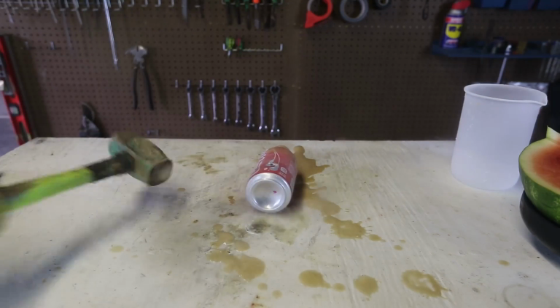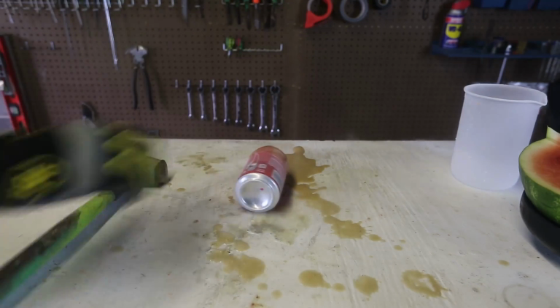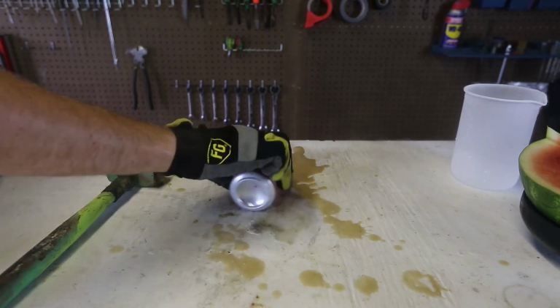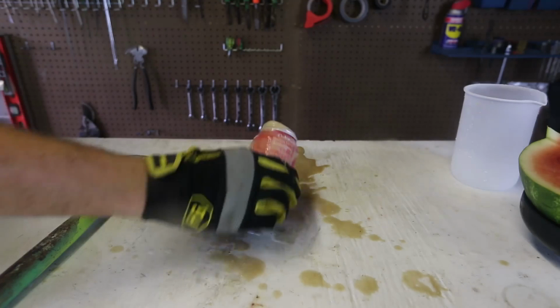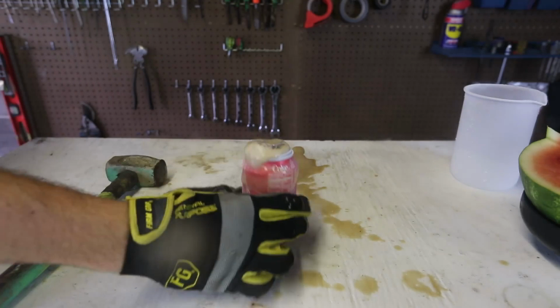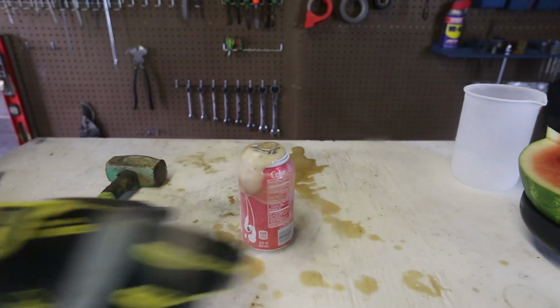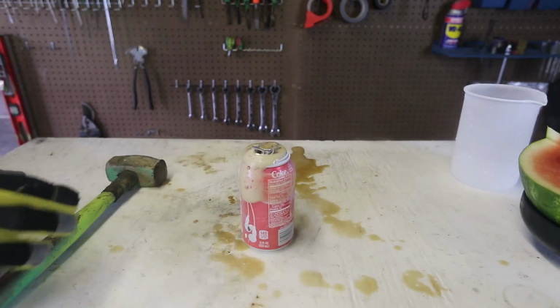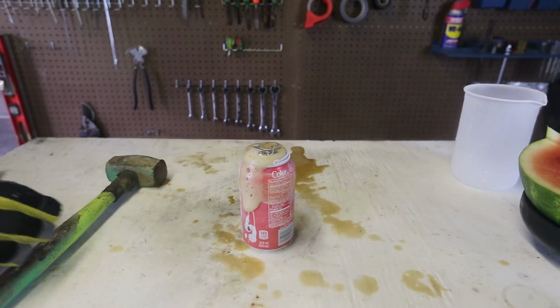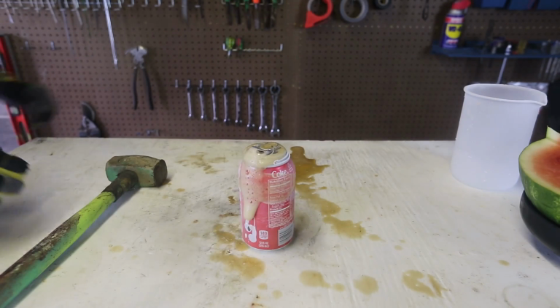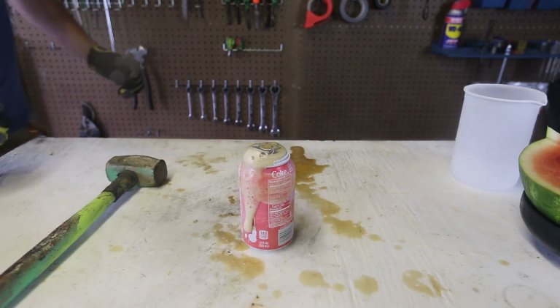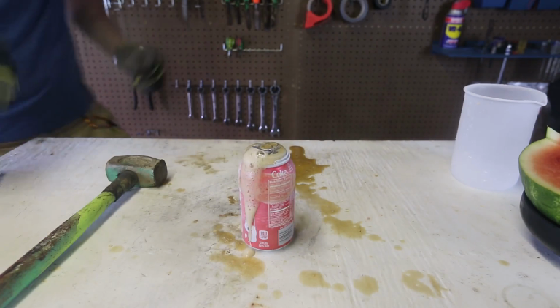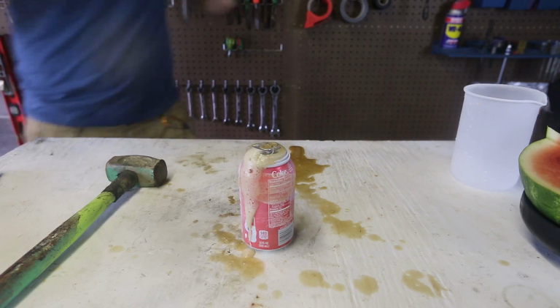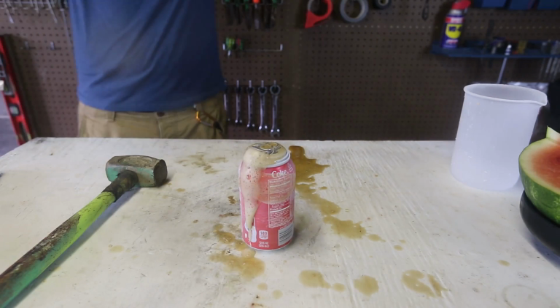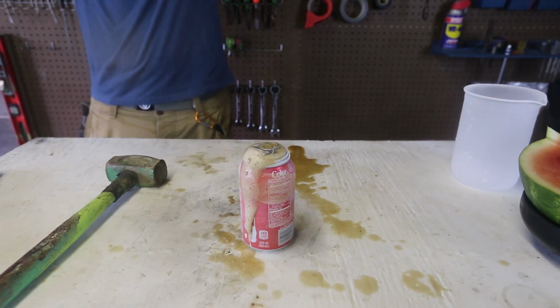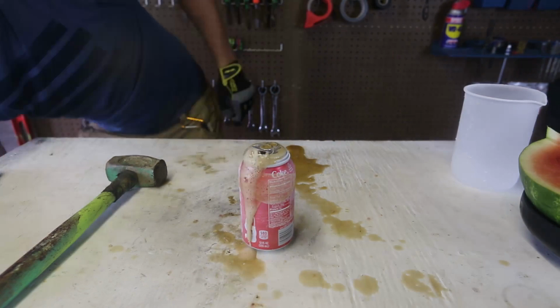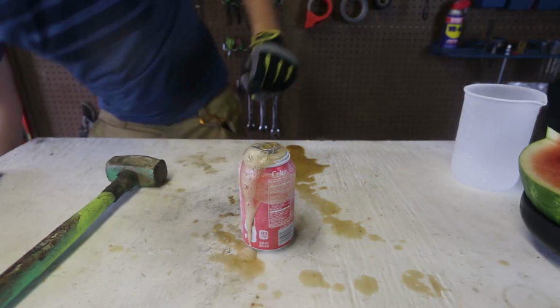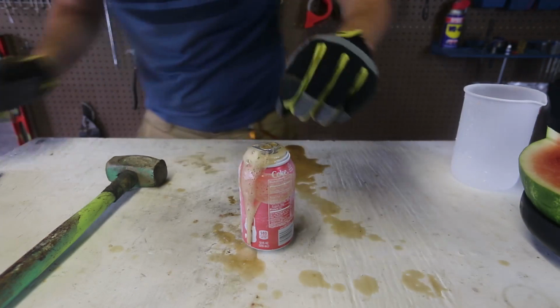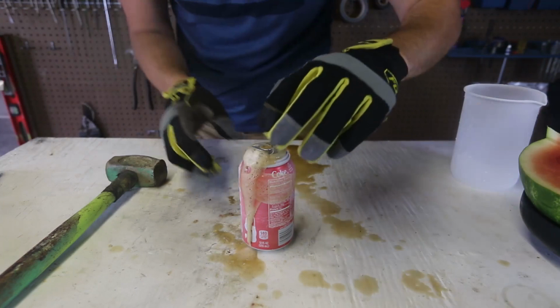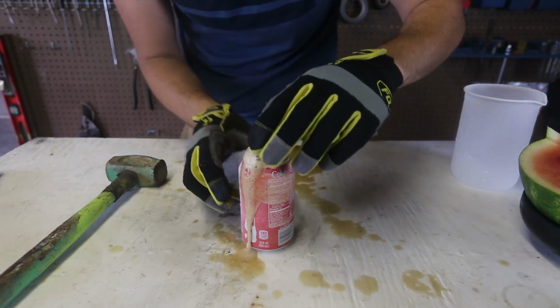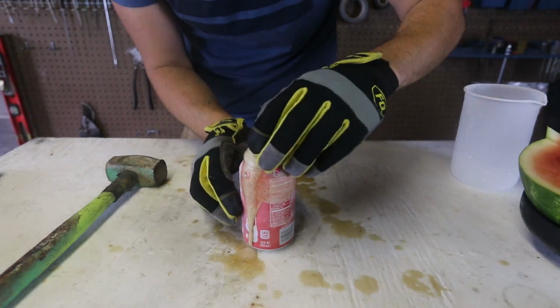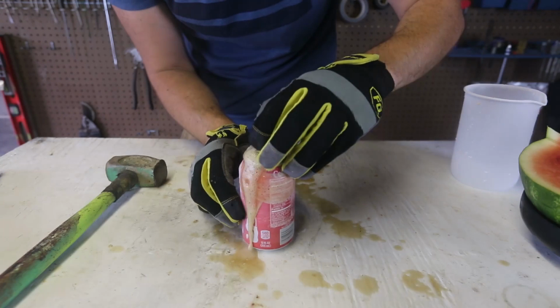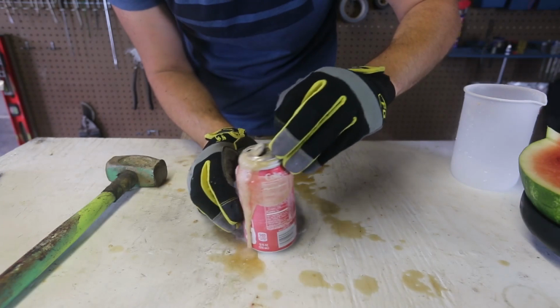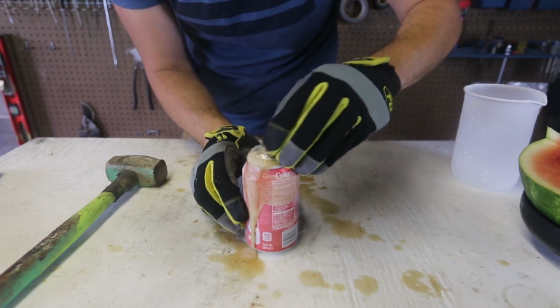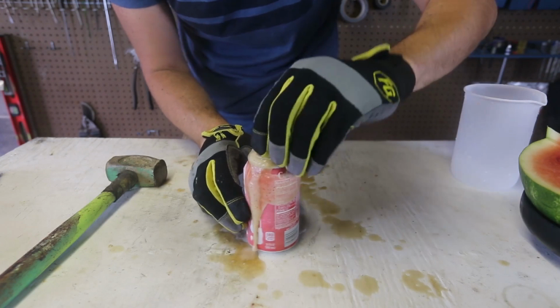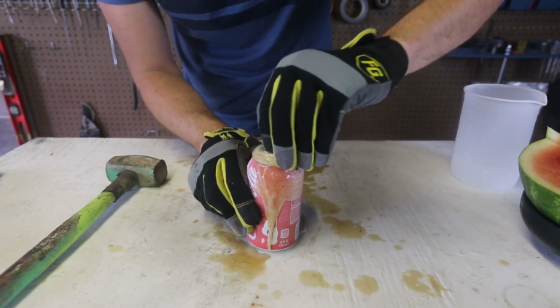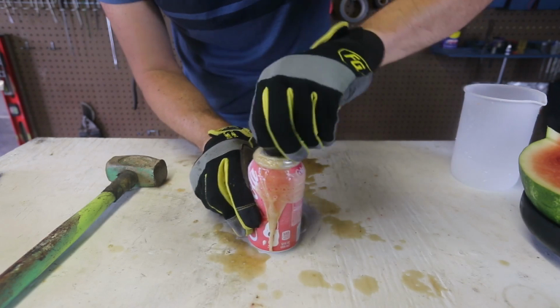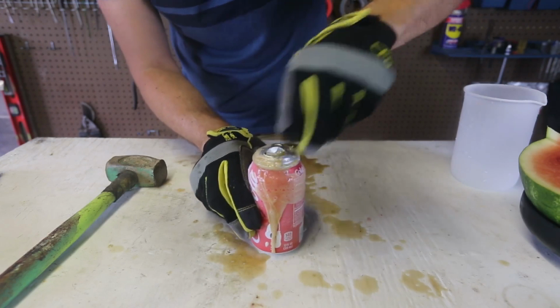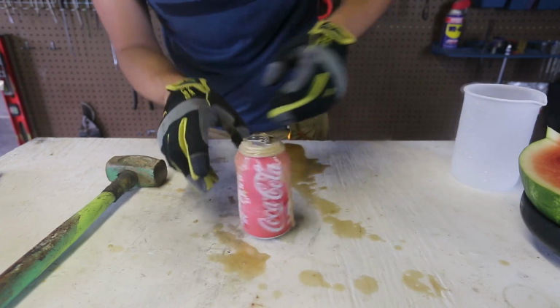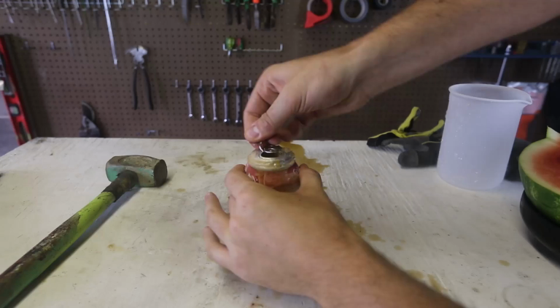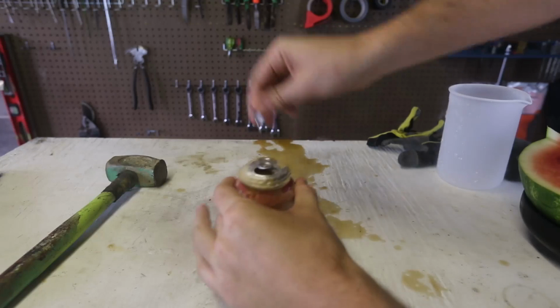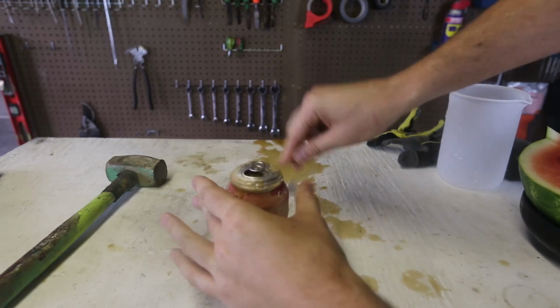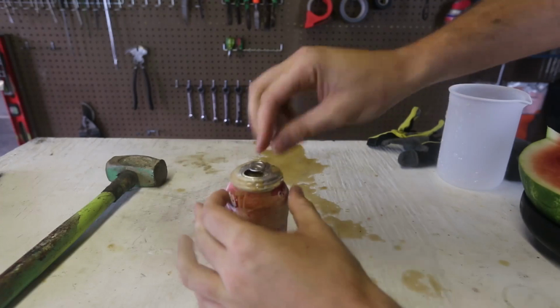Woo! Finally popped! Wow! Look at that! And it's not even ice inside. There's some stuff coming out. This is crazy.